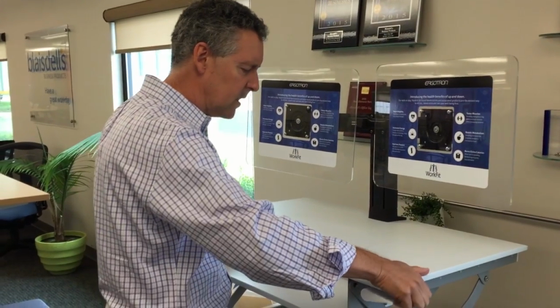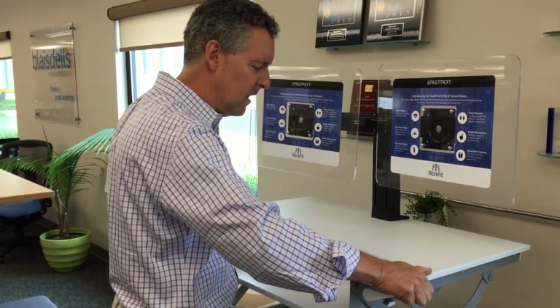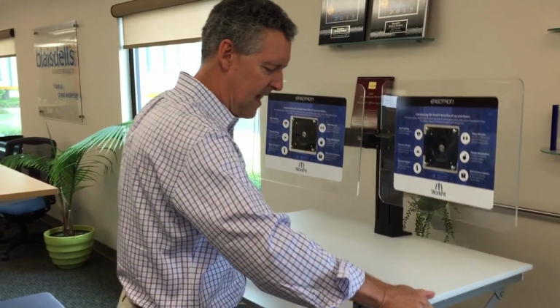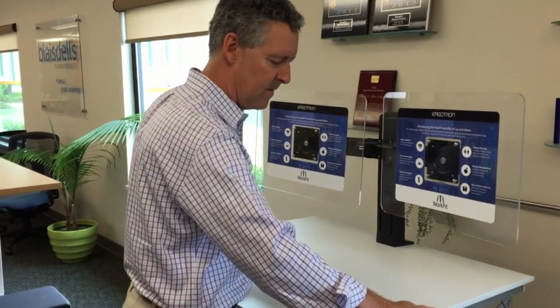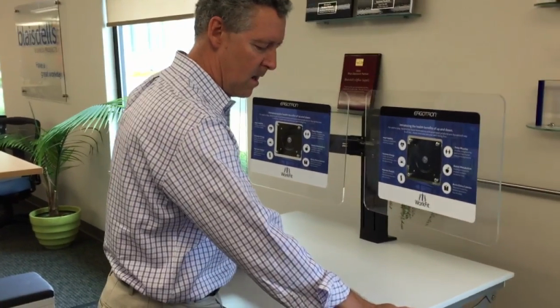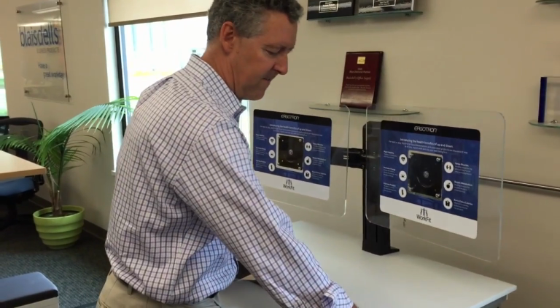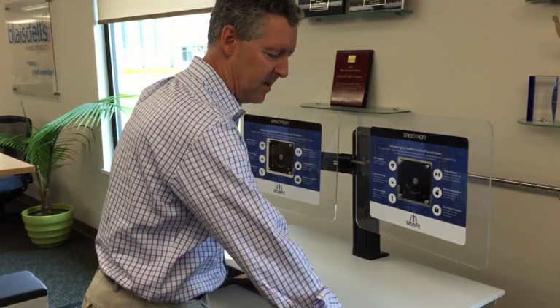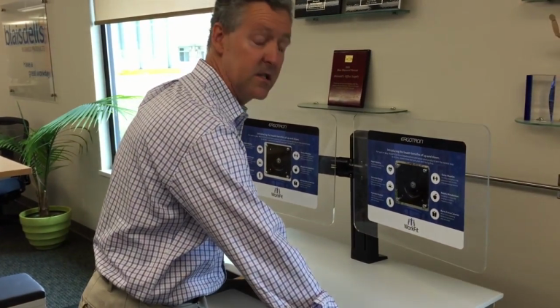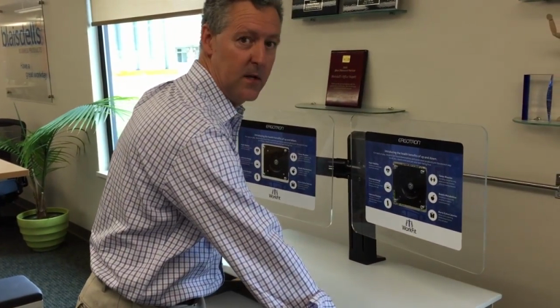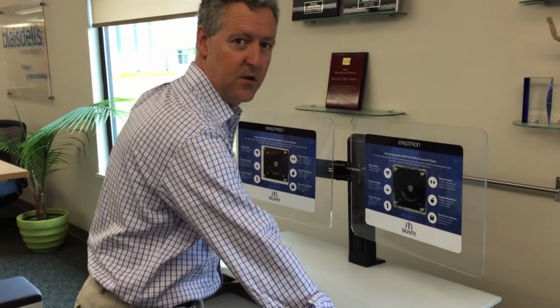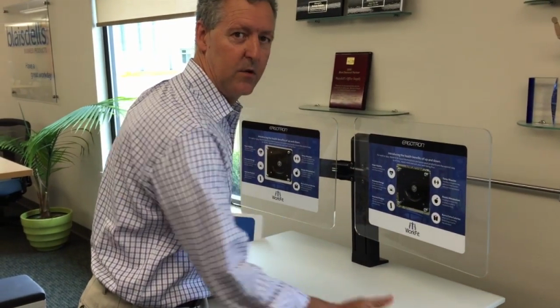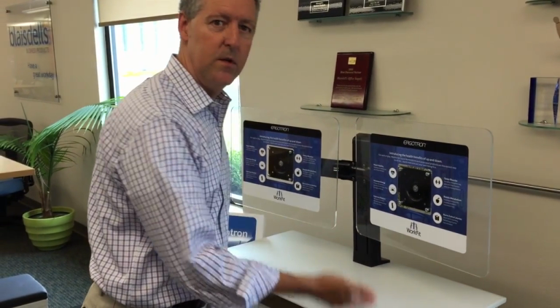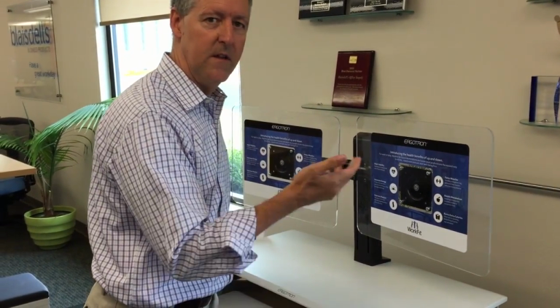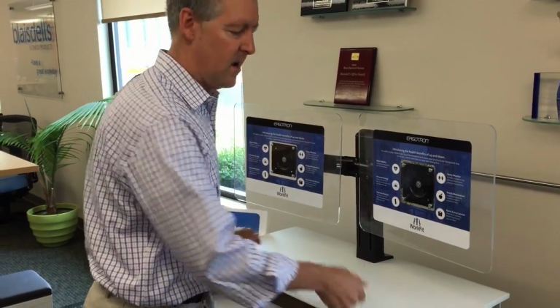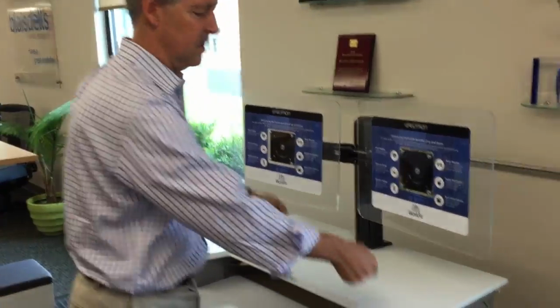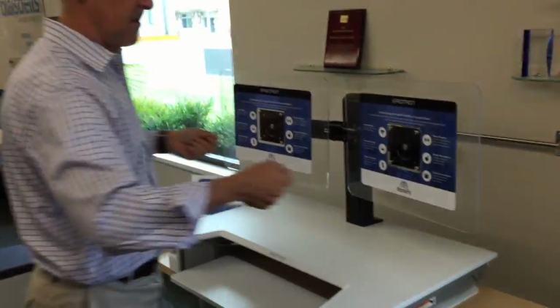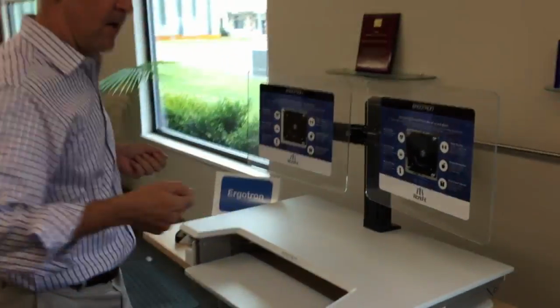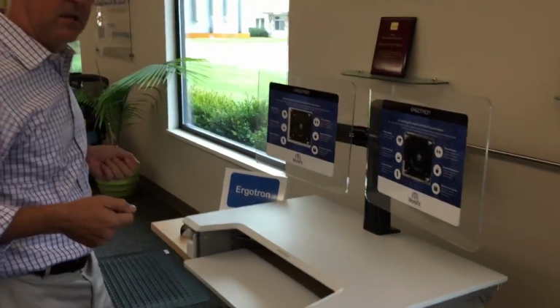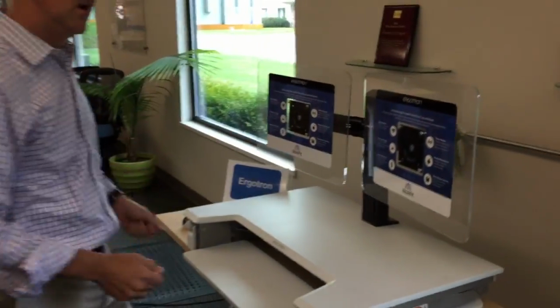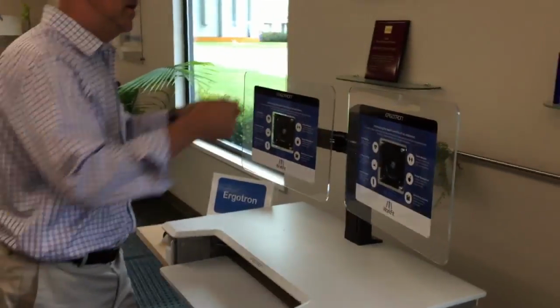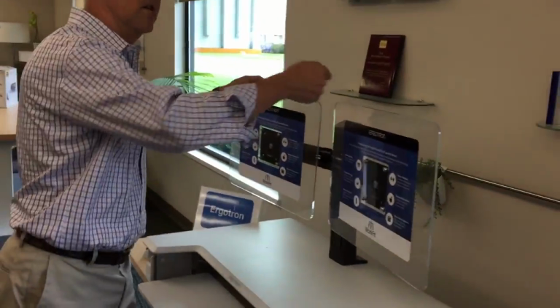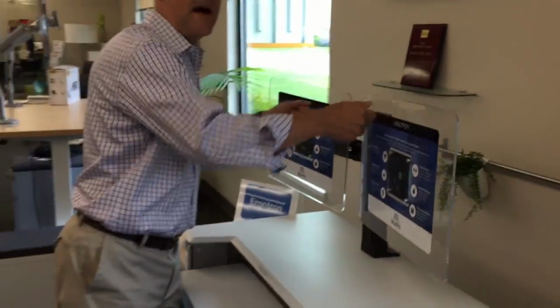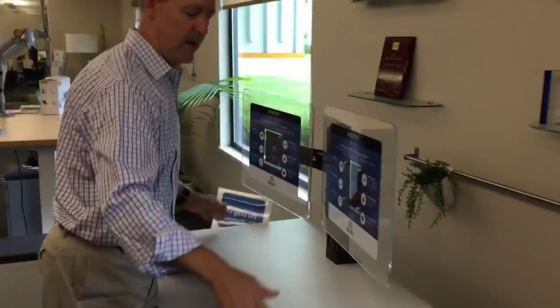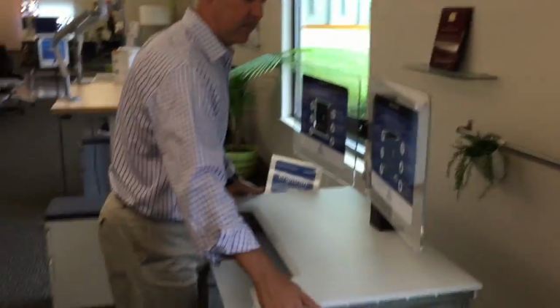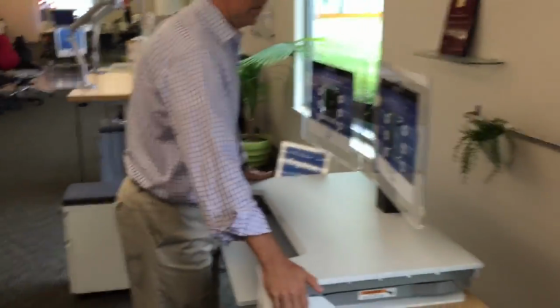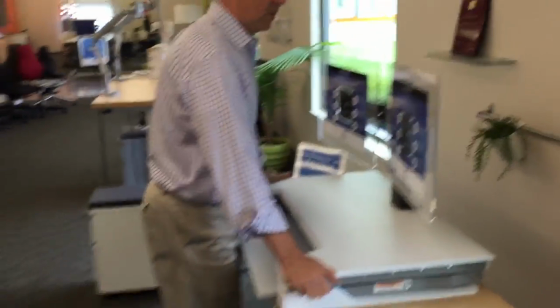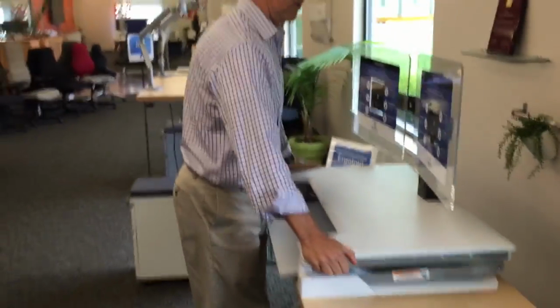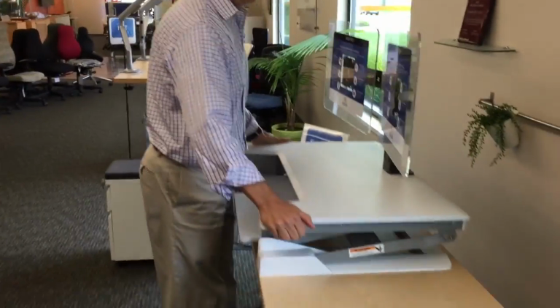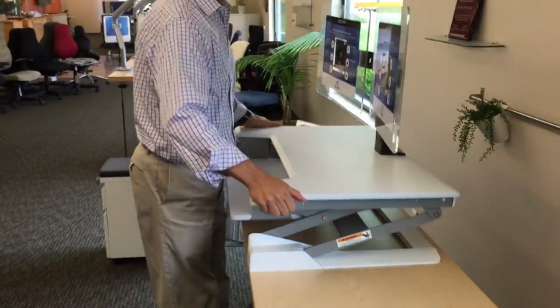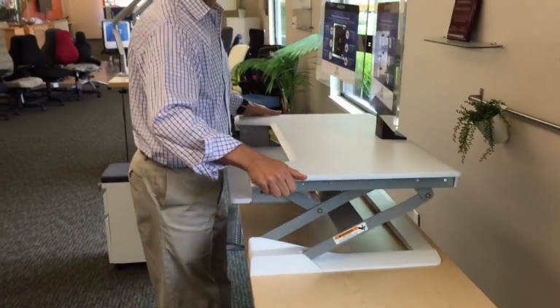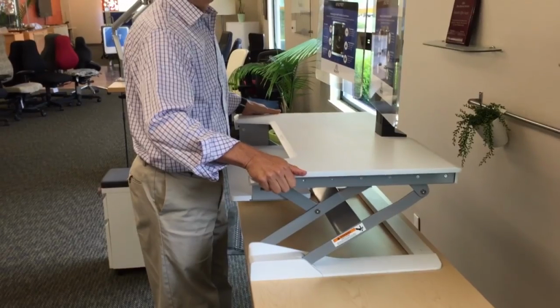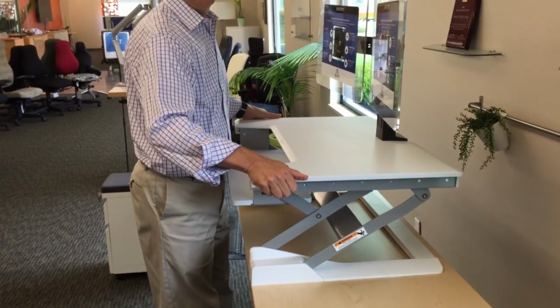It does have a fairly straight travel, so when you lift it up, it doesn't come out at you and it doesn't go back away from you — the whole unit will just come right up.